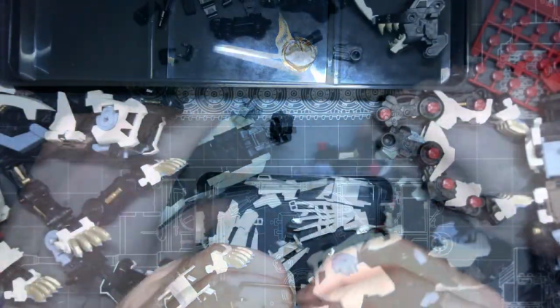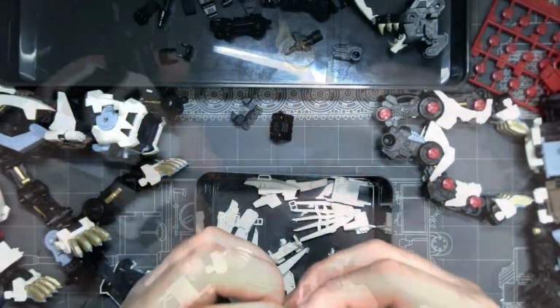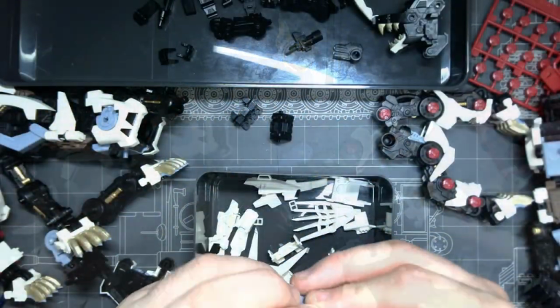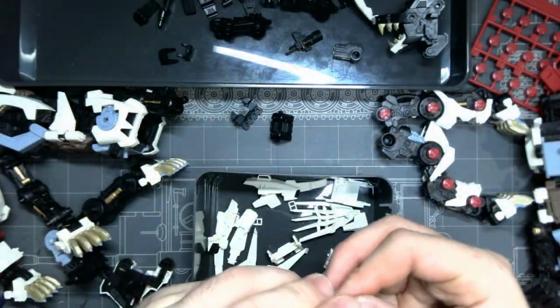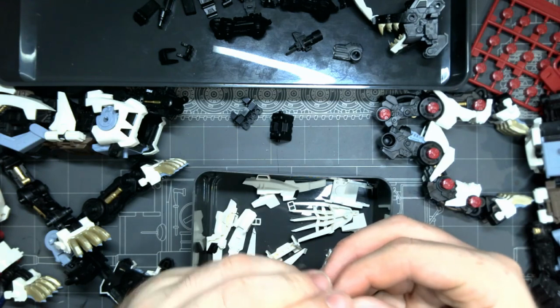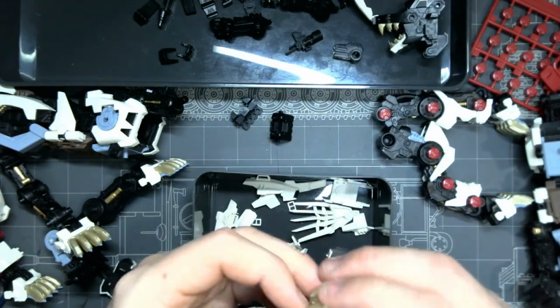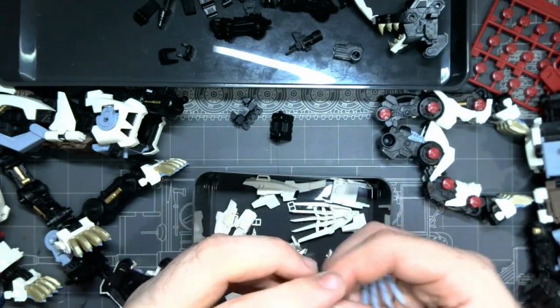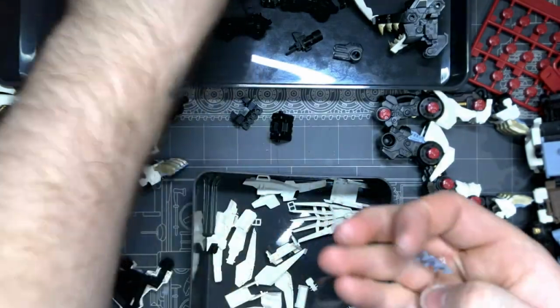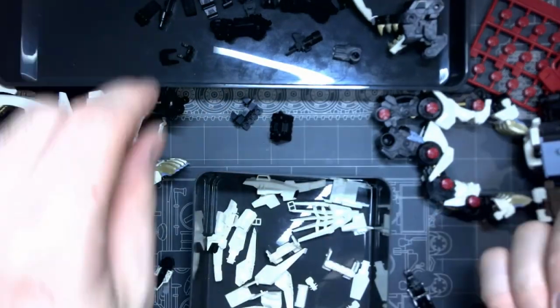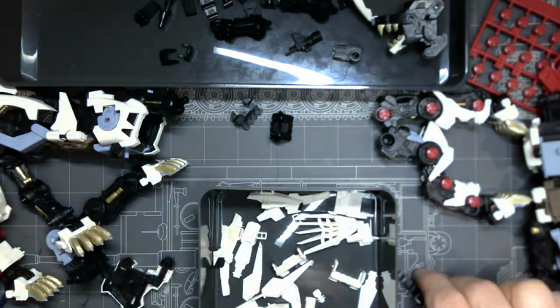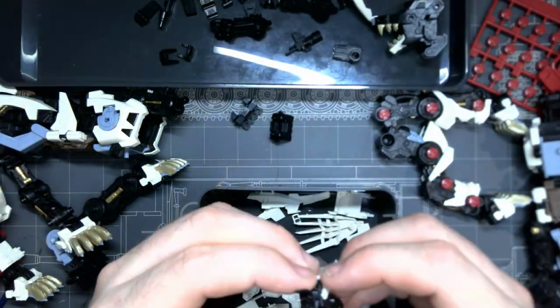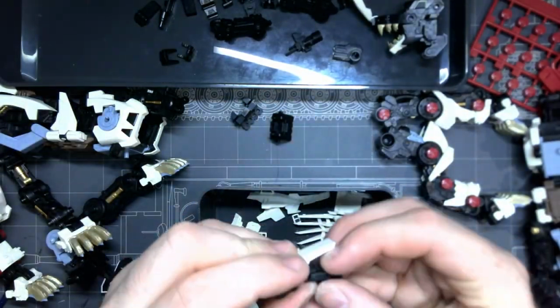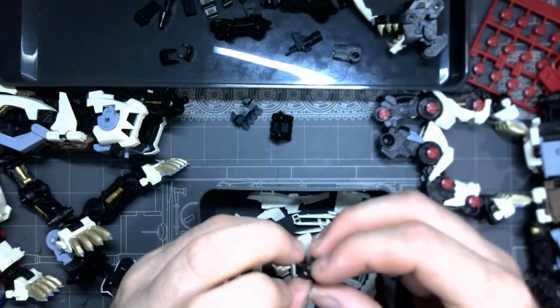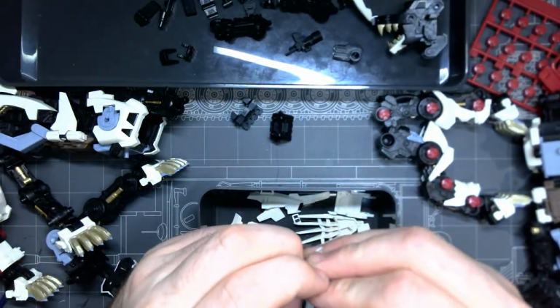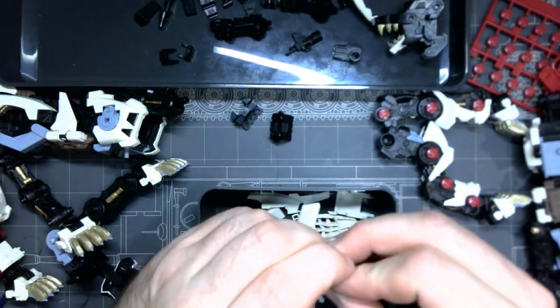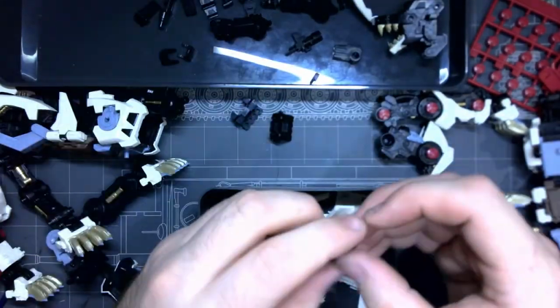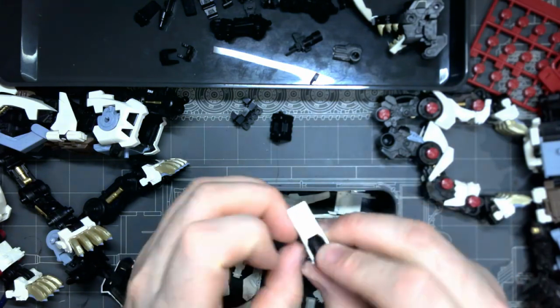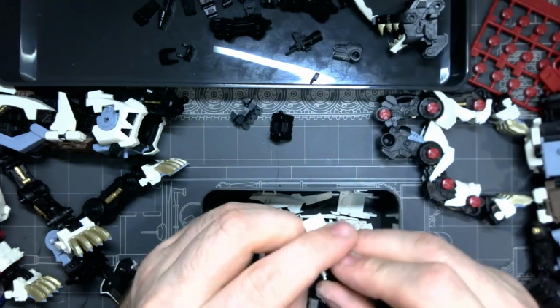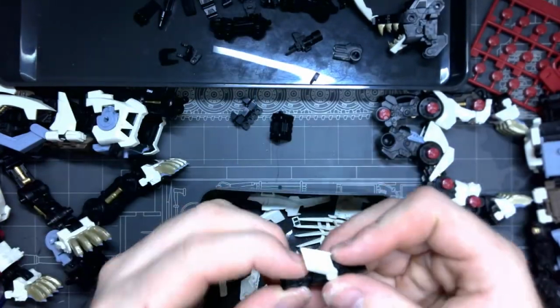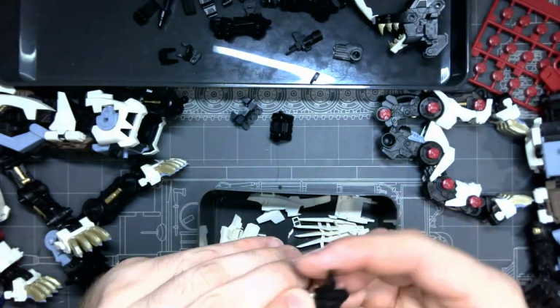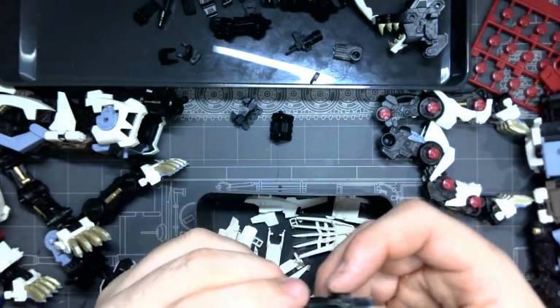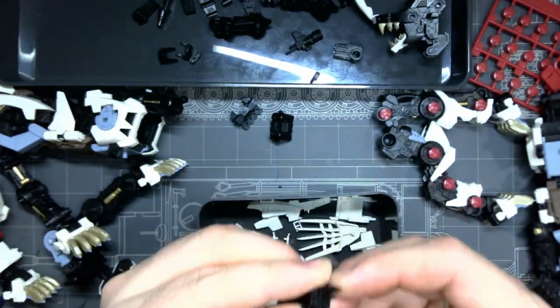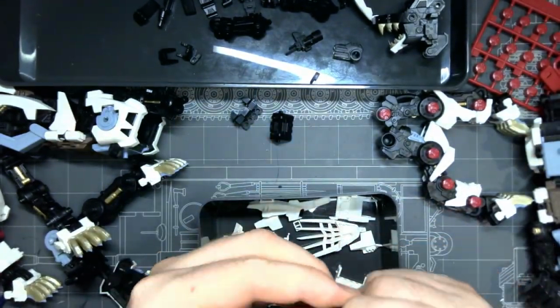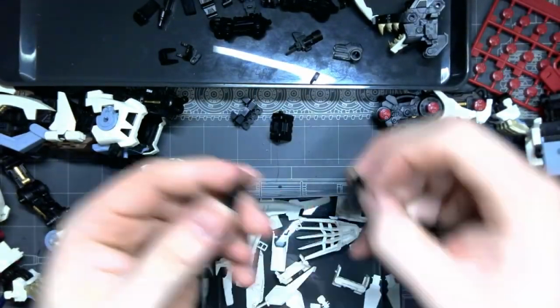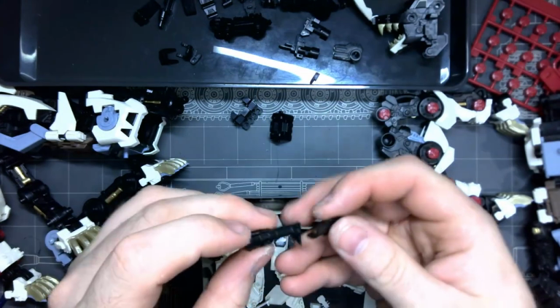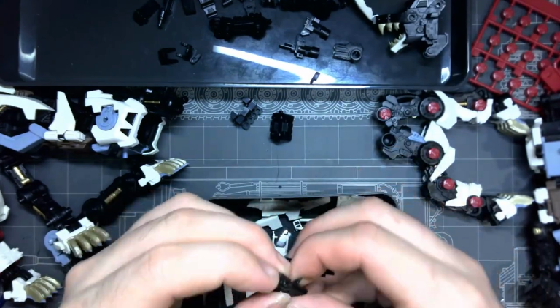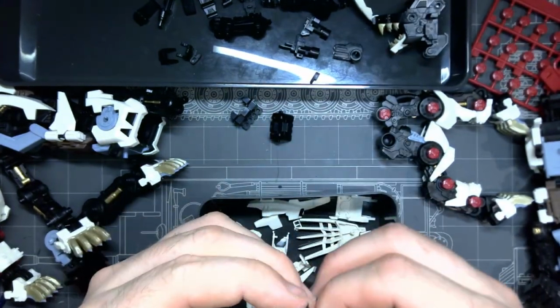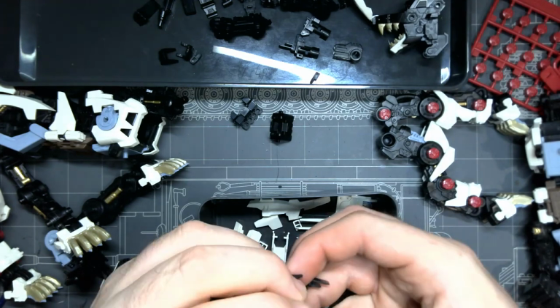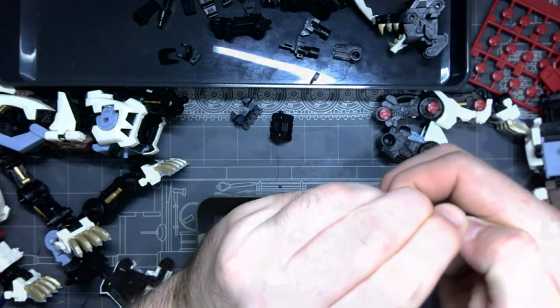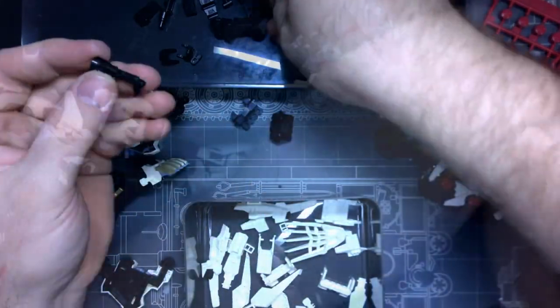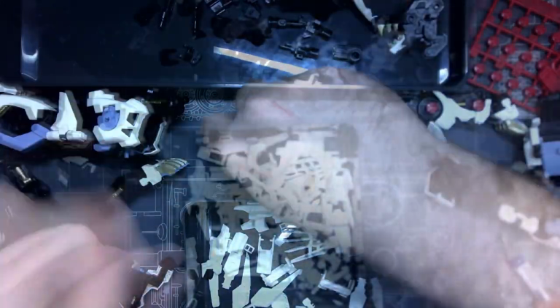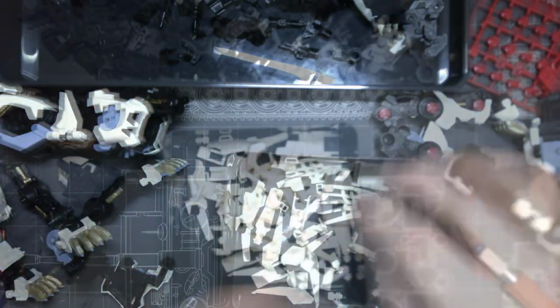Starting off, the model I used was purchased on eBay as a duo of Liger Zeros with Schneider armour included. It was a gamble as it was listed as incomplete, but thankfully there was enough specifically for the Schneider, which is all I really wanted.